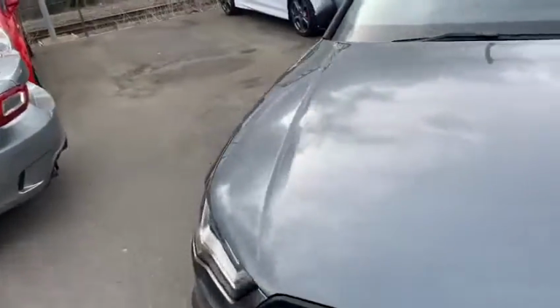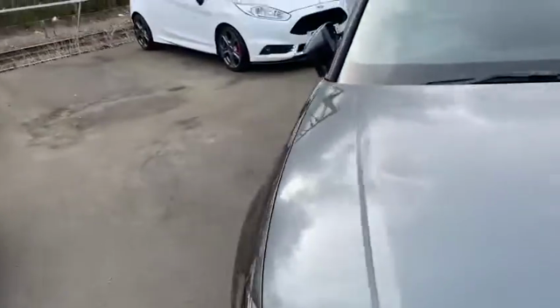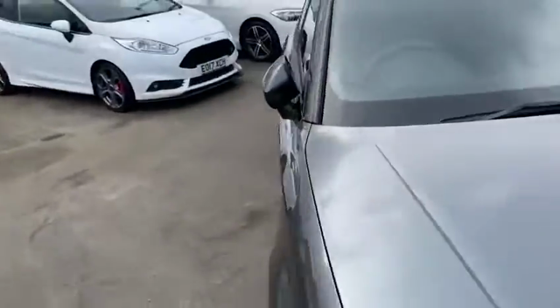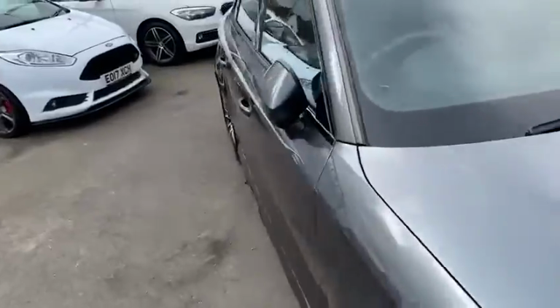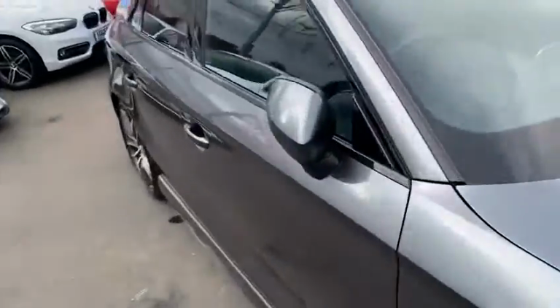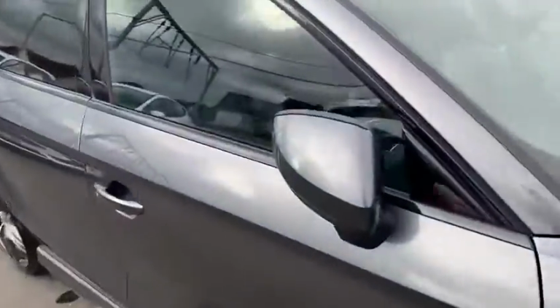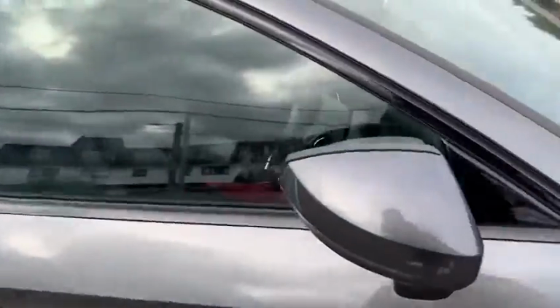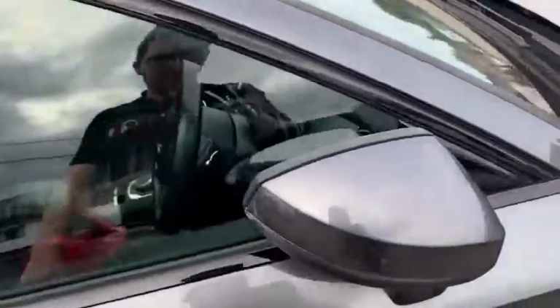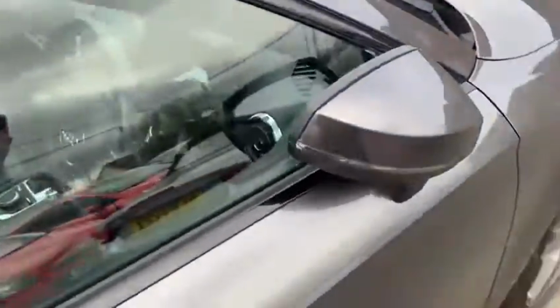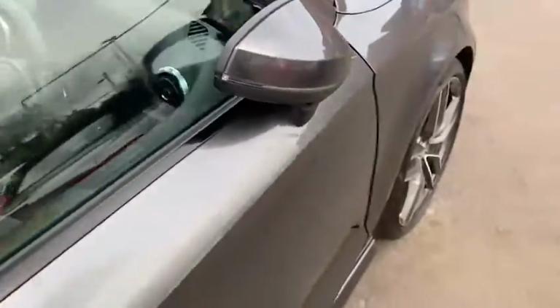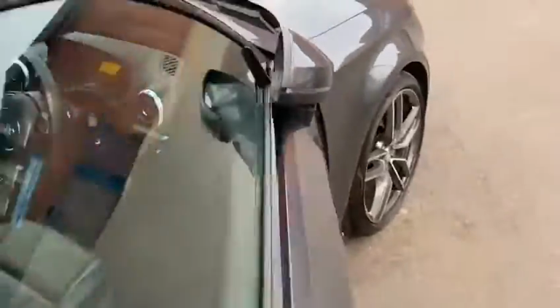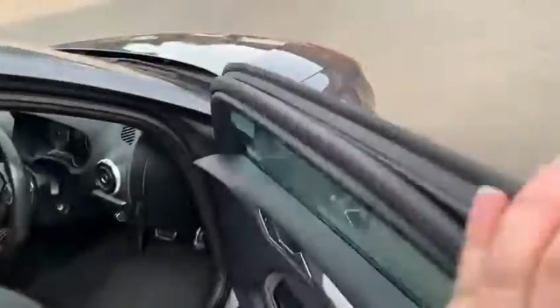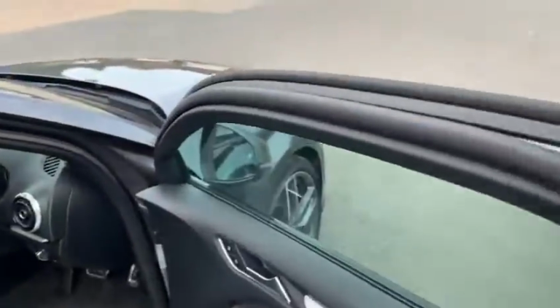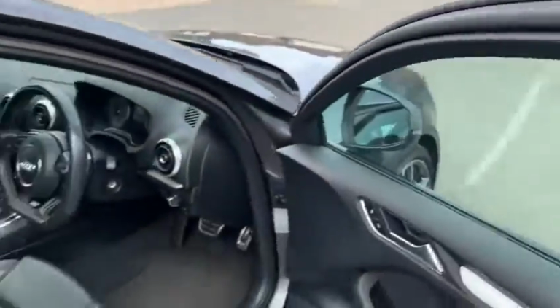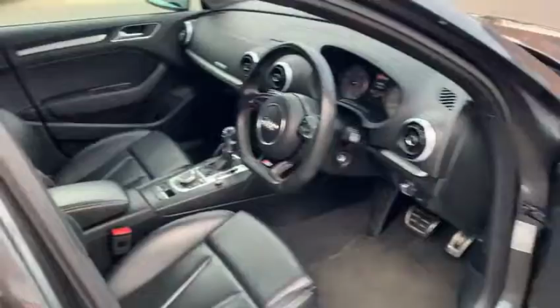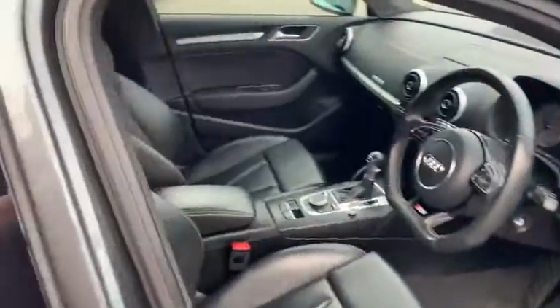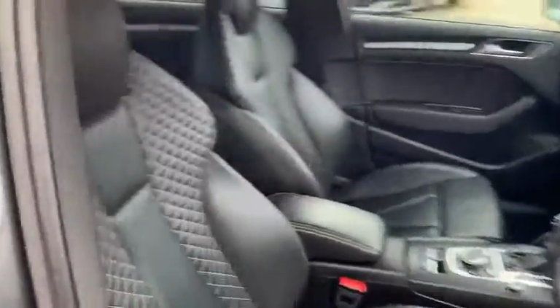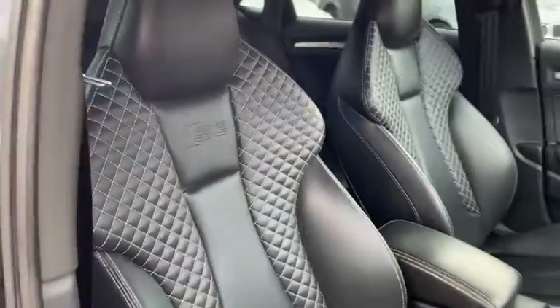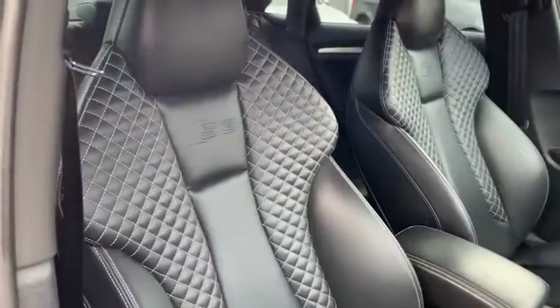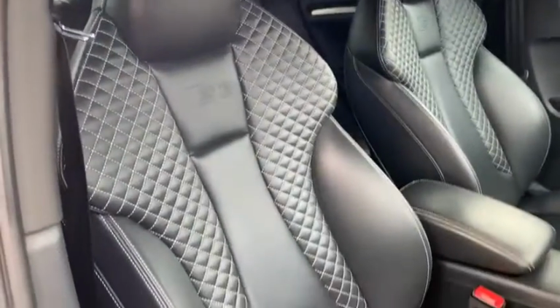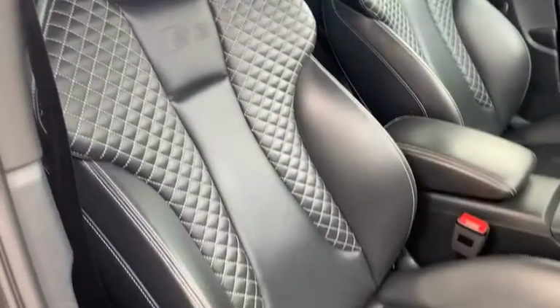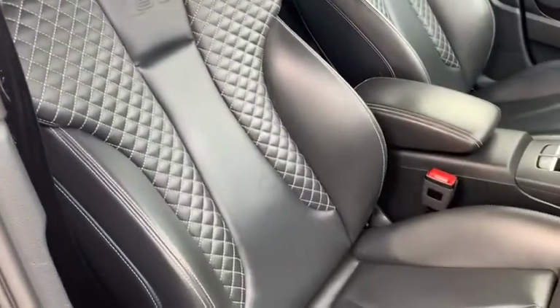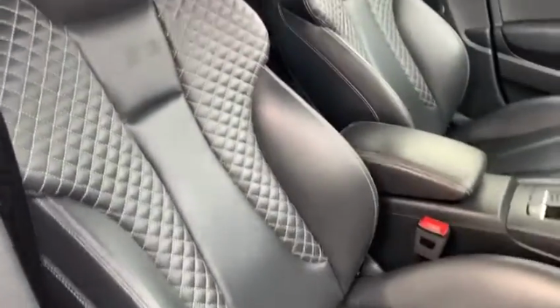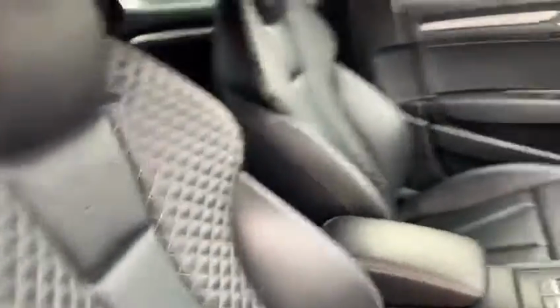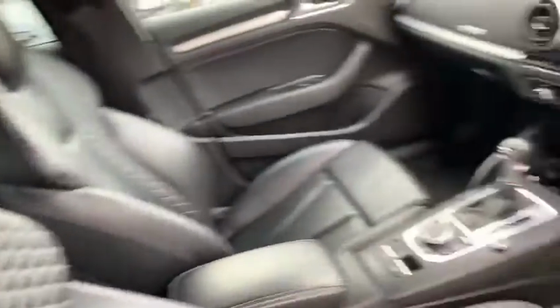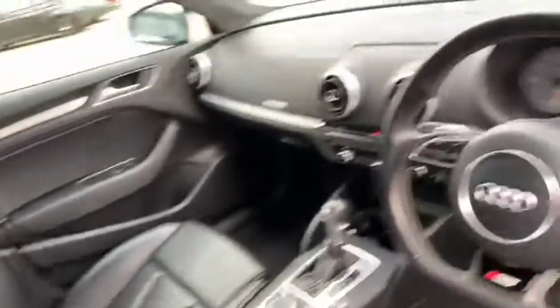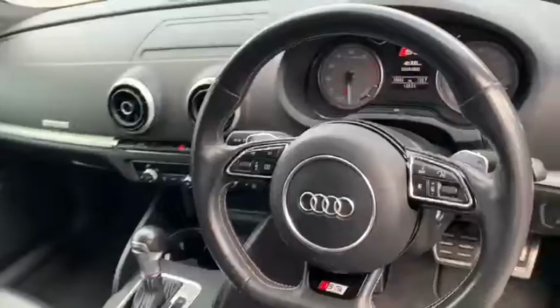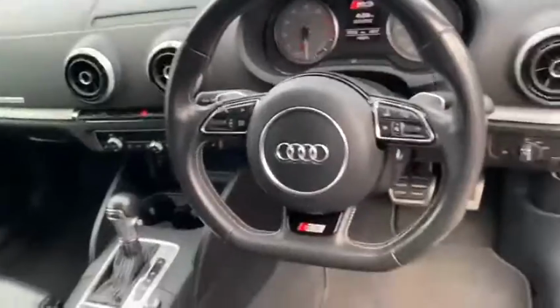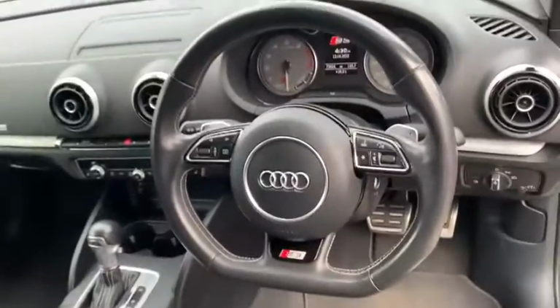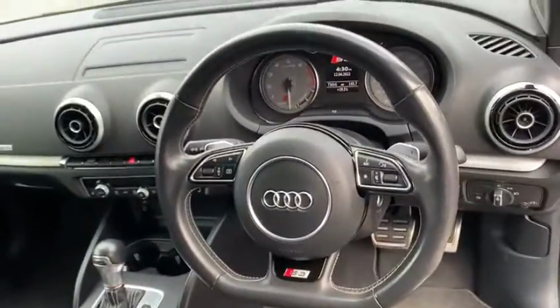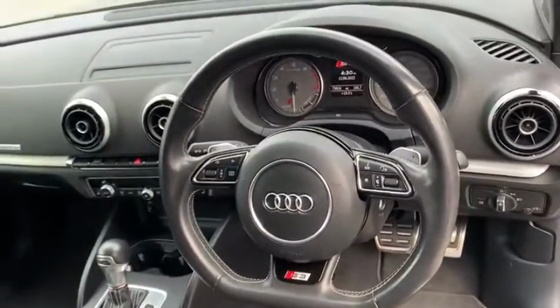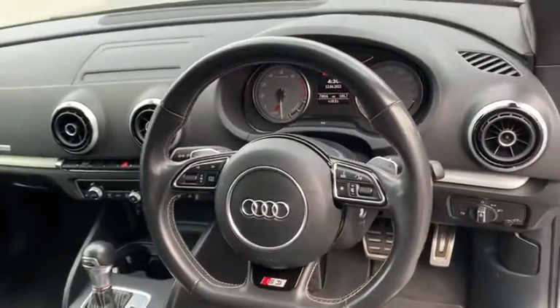We'll unlock the car now and jump inside. As you can see, this car's got folded mirrors as an option. Also has the super sport seats, really nice in all black. As I said, there's the flat bottom steering wheel.